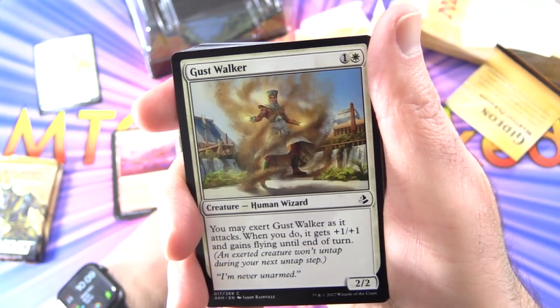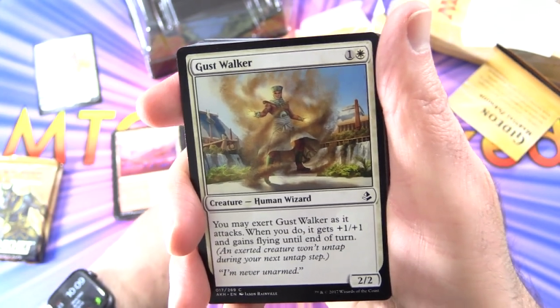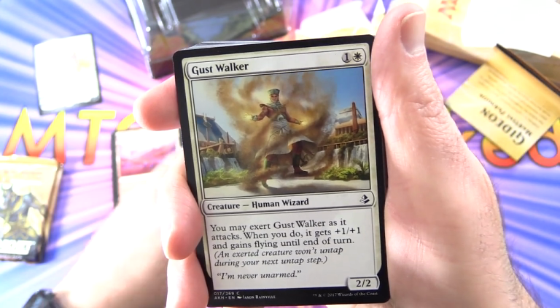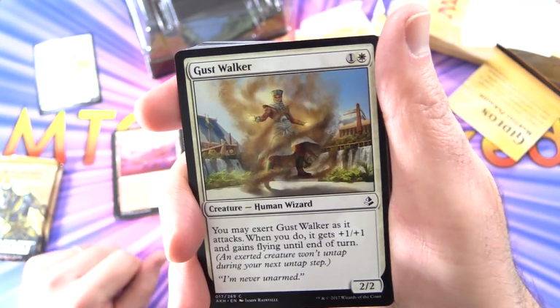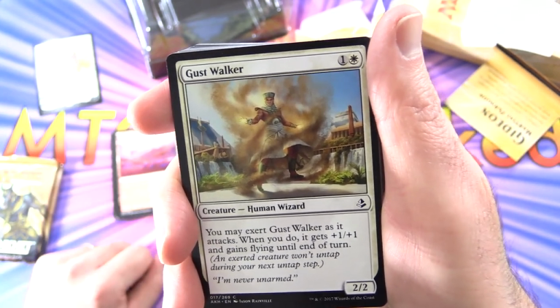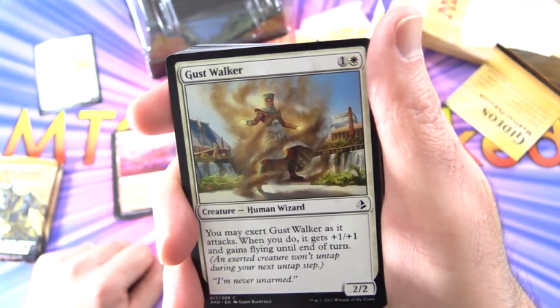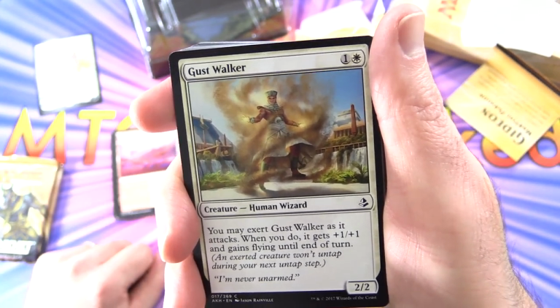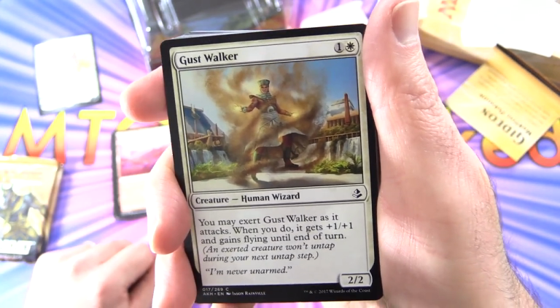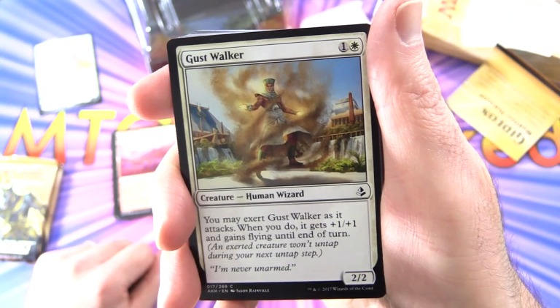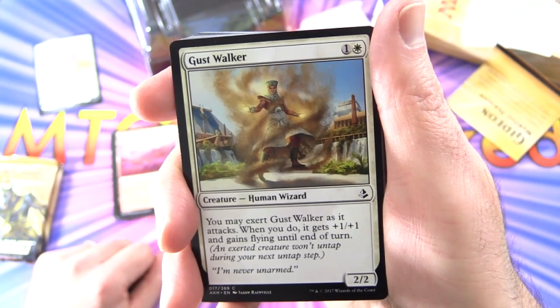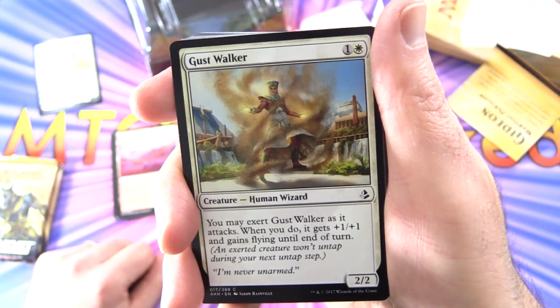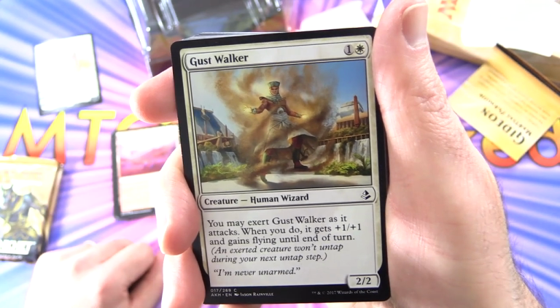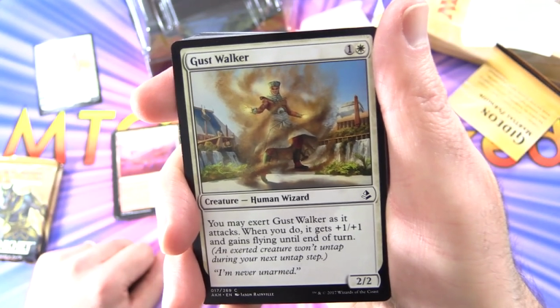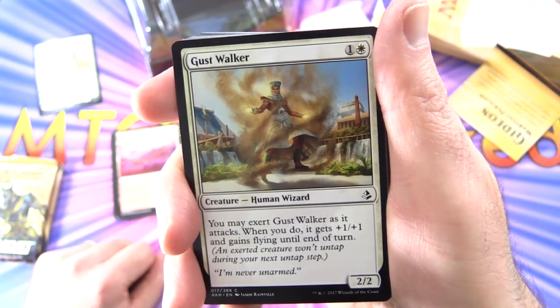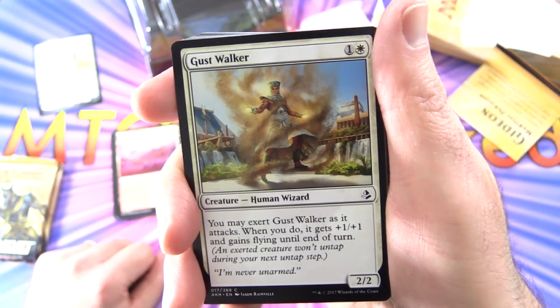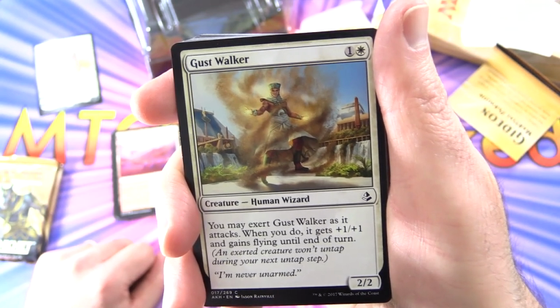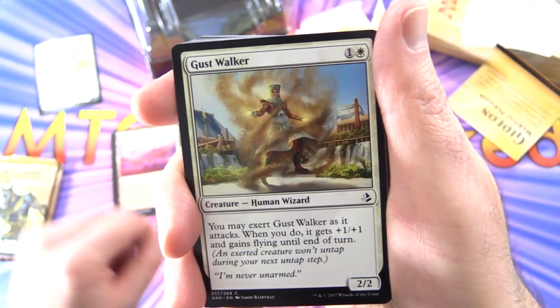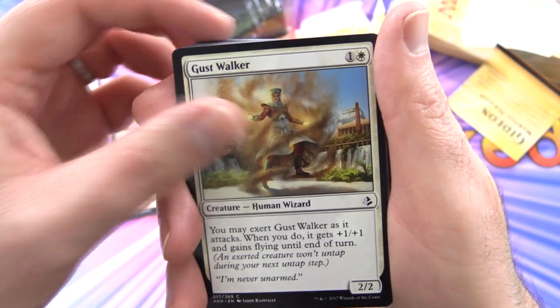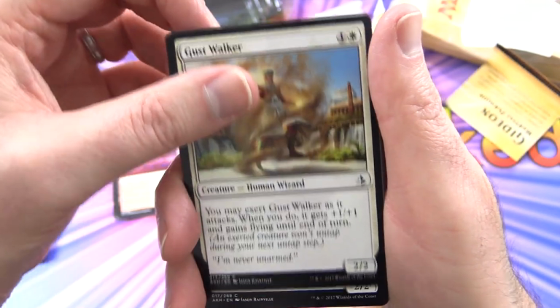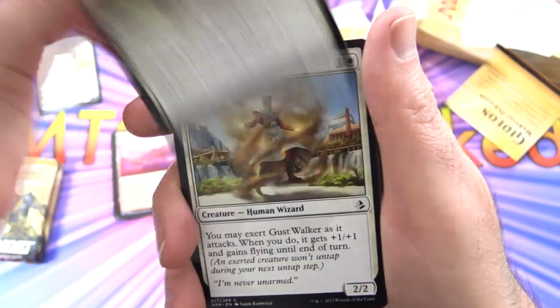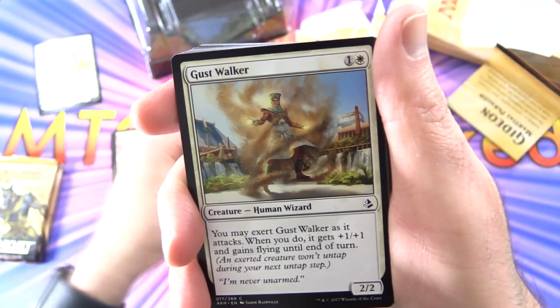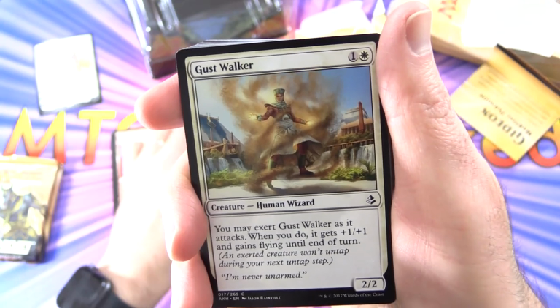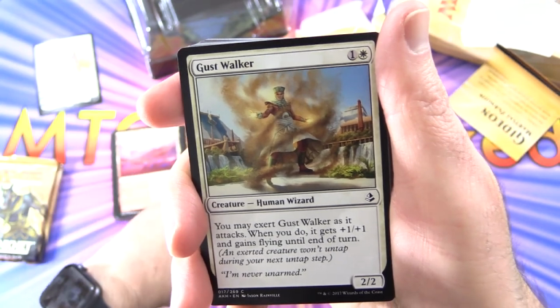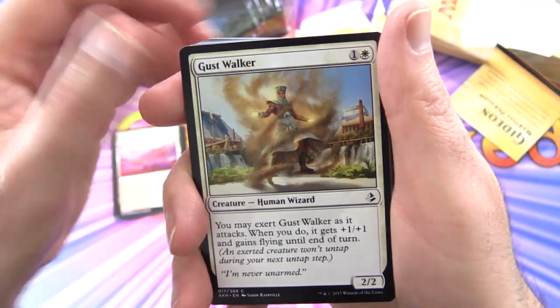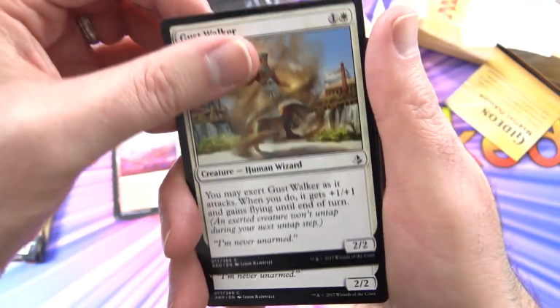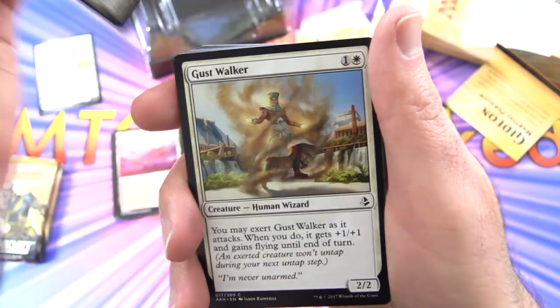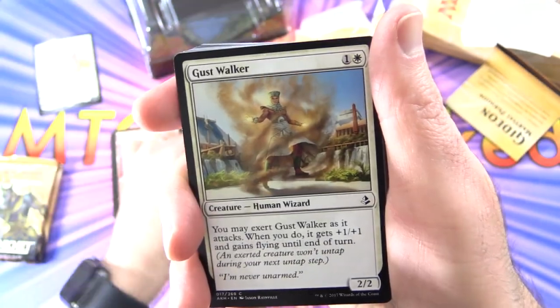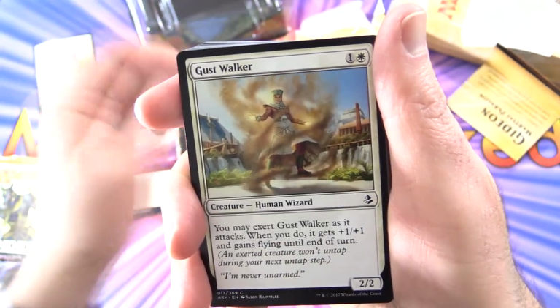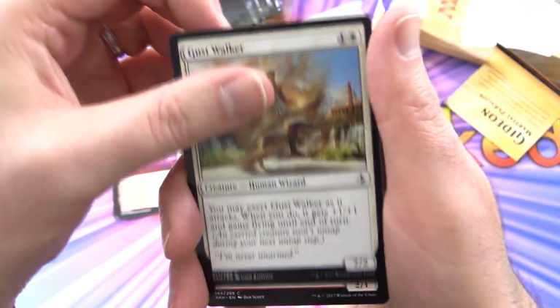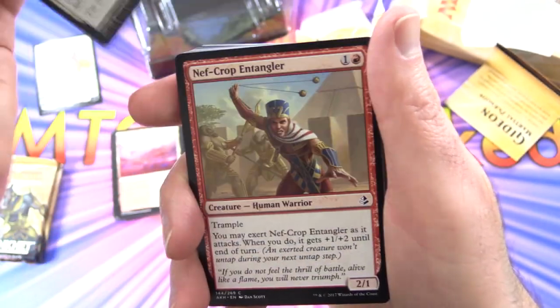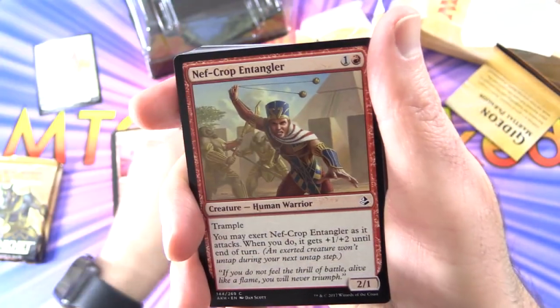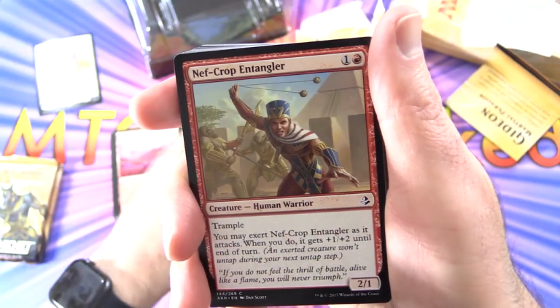Next up, Gustwalker — Creature Human Wizard 2/2 for 2 mana. You may exert Gustwalker as it attacks; when you do, it gets plus 1/plus 1 and gains flying until end of turn. We get three of those.